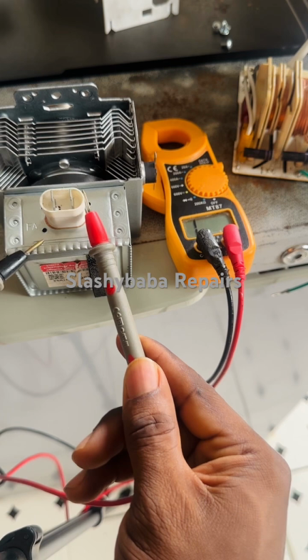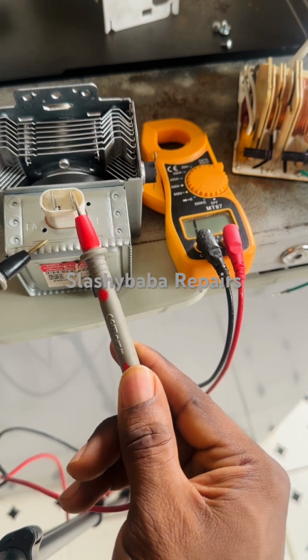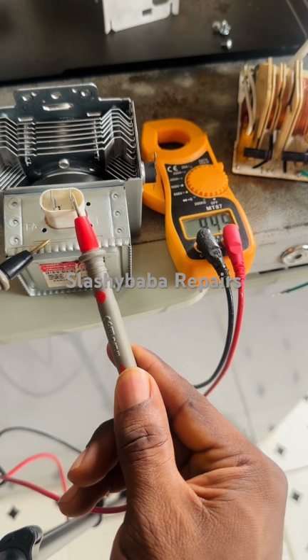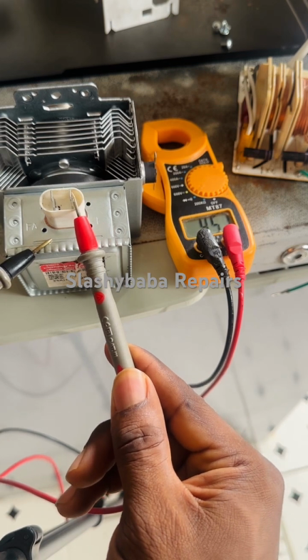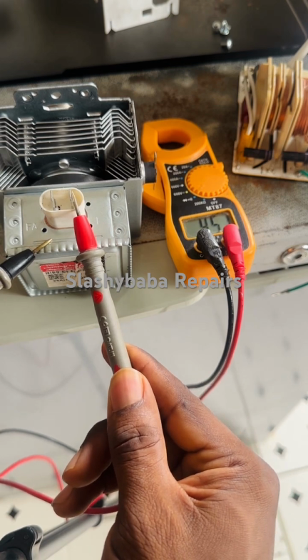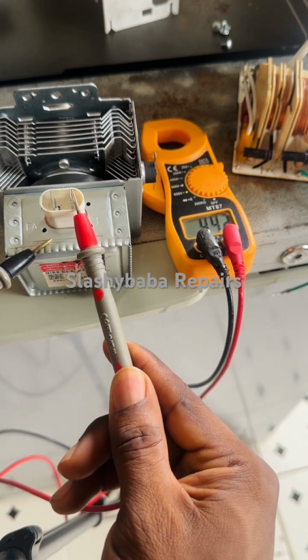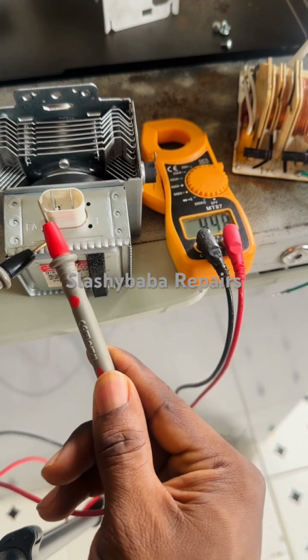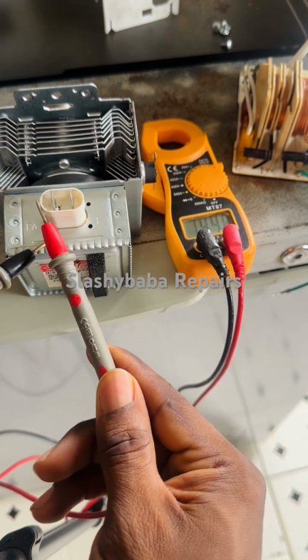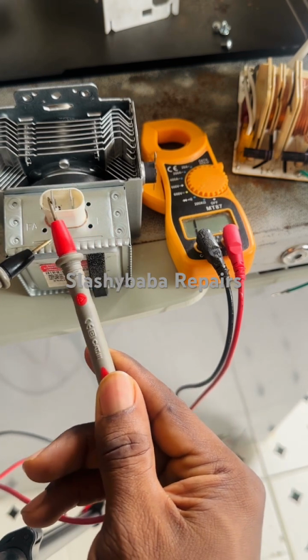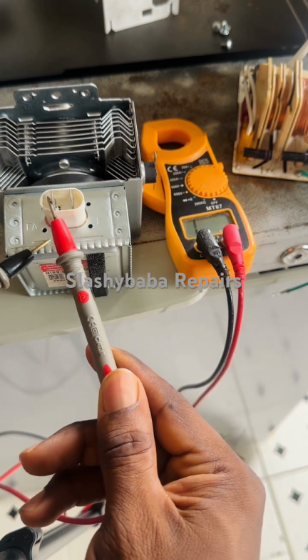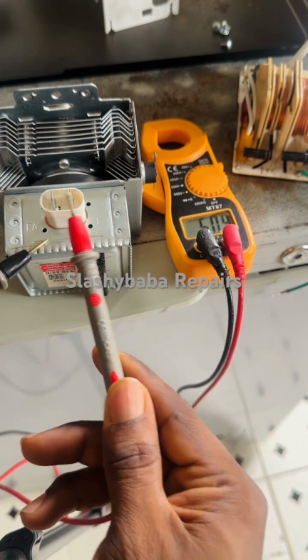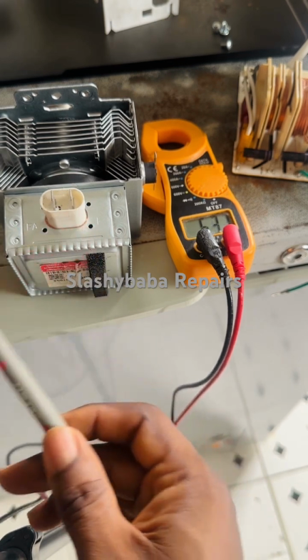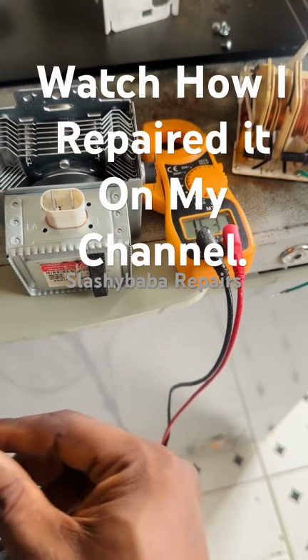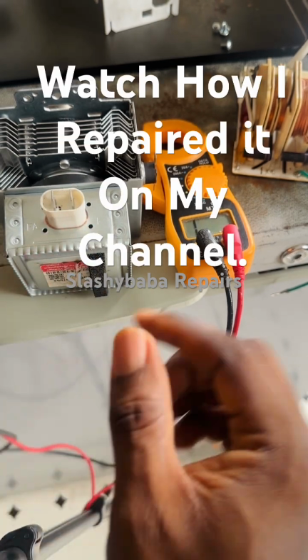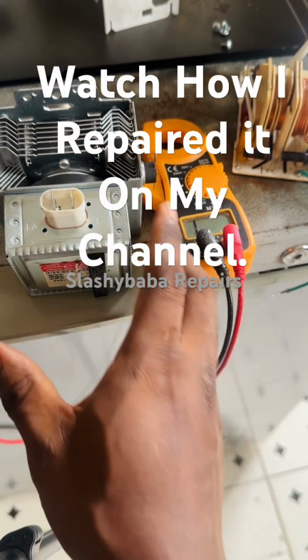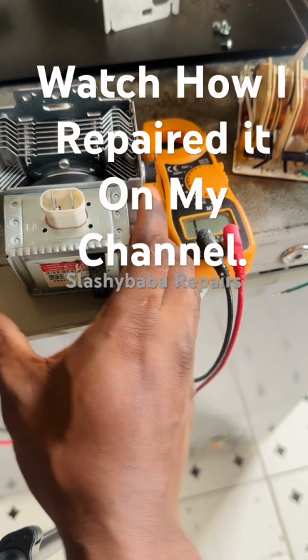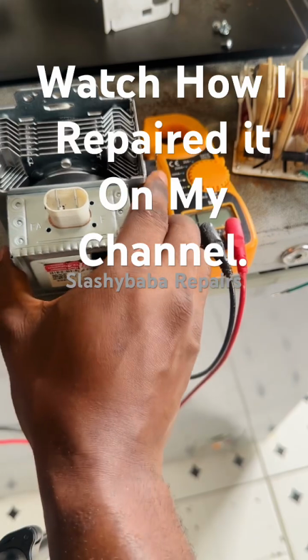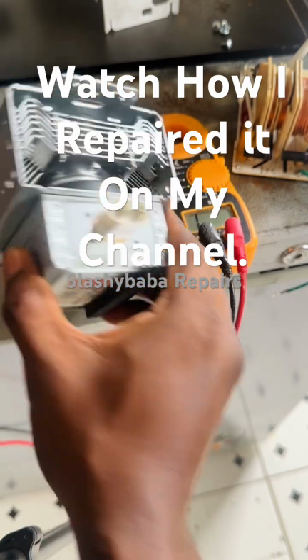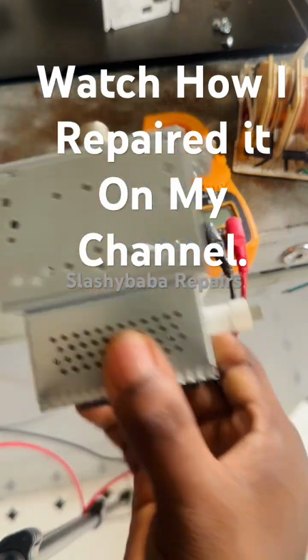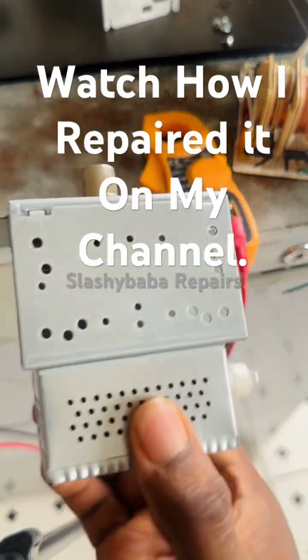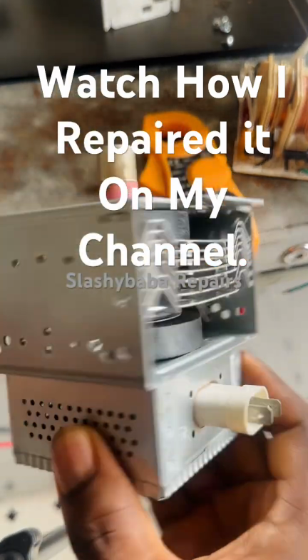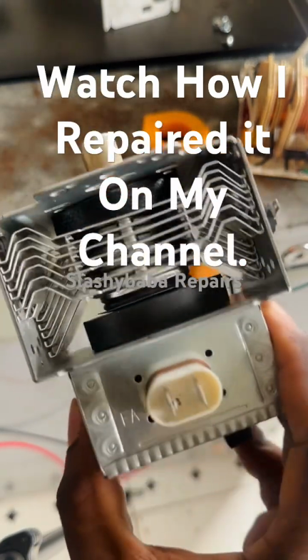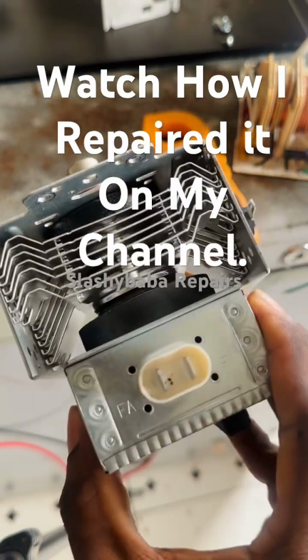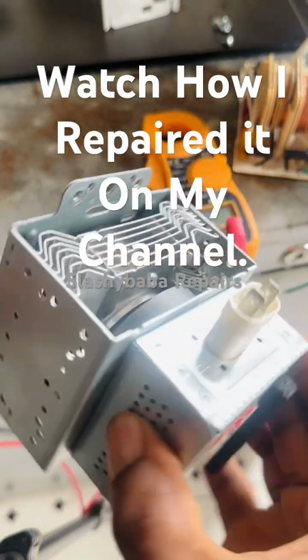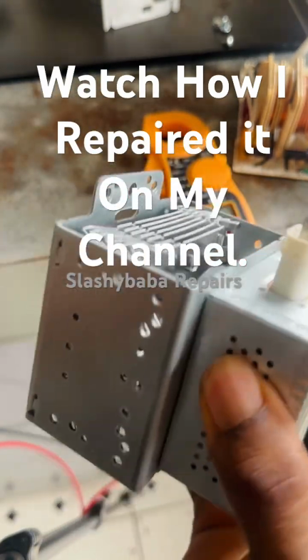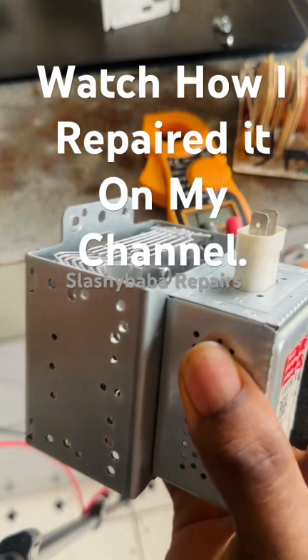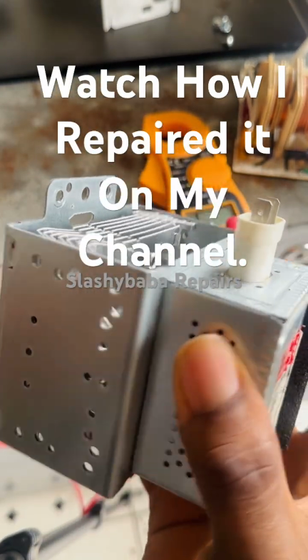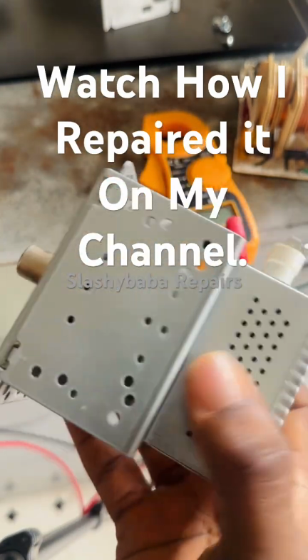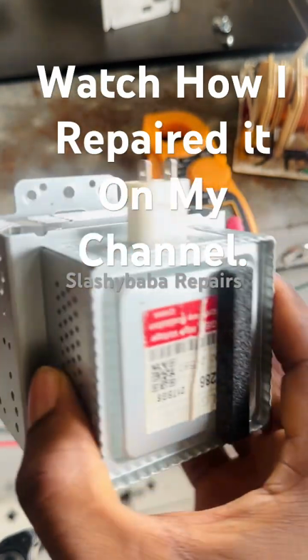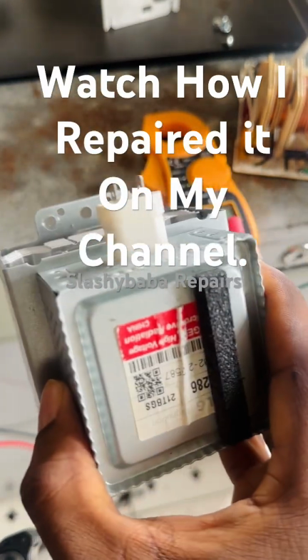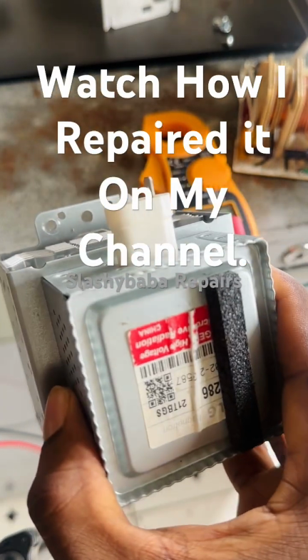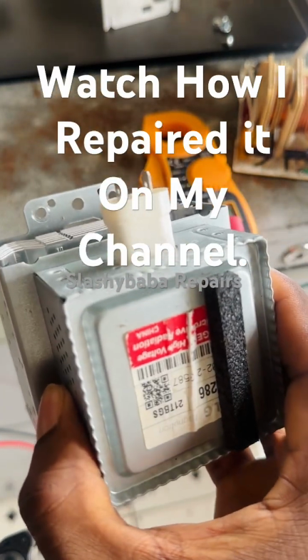If you check the other way around, the result is the same. So the problem is this magnetron — it can sometimes be repaired.